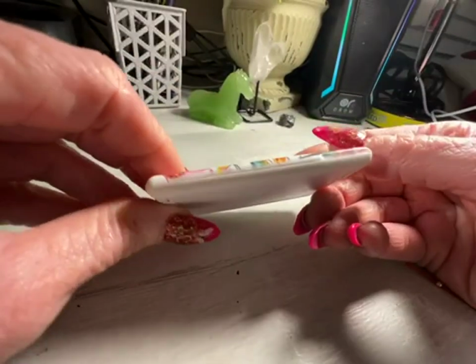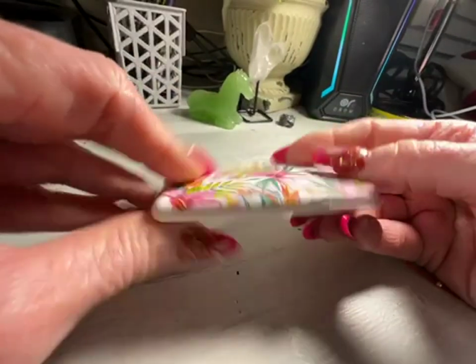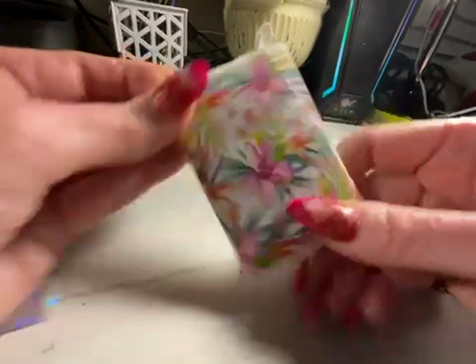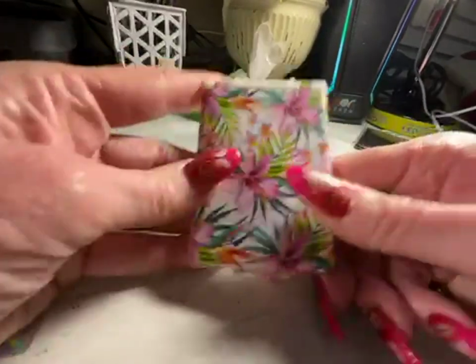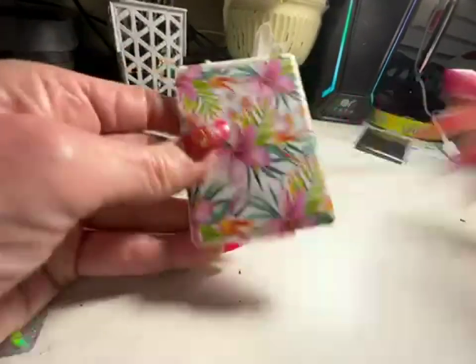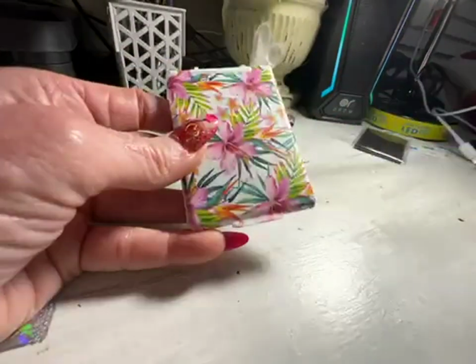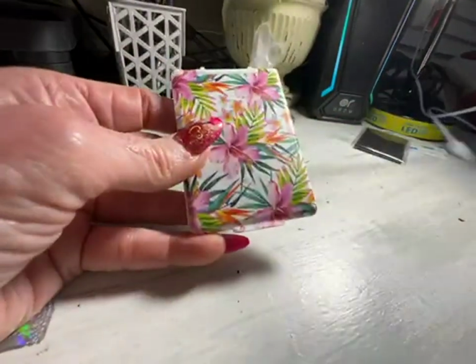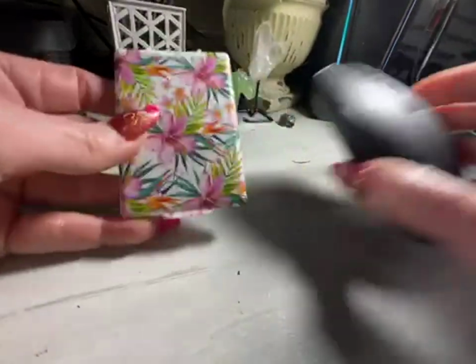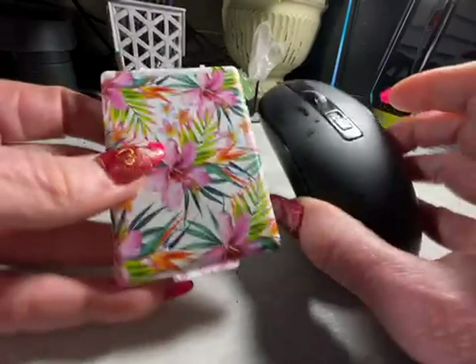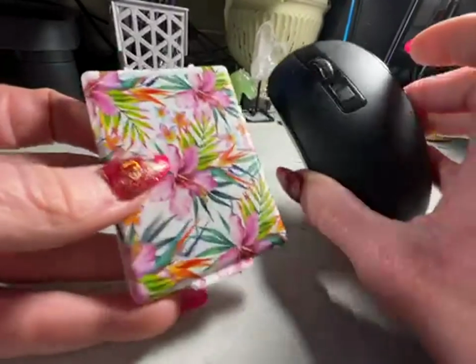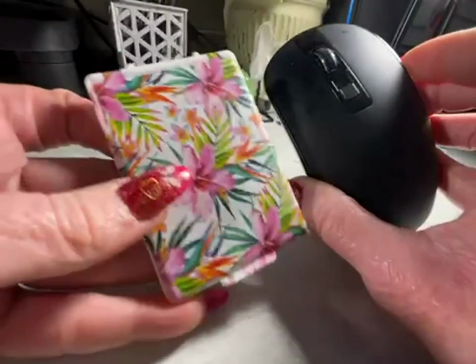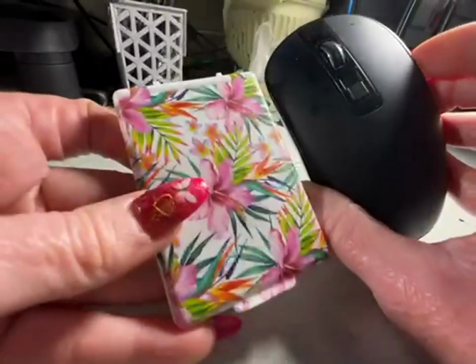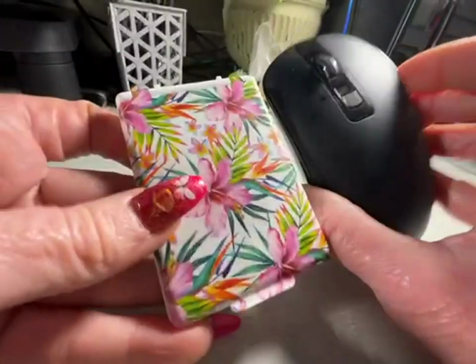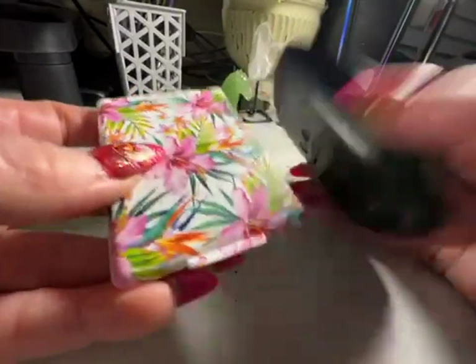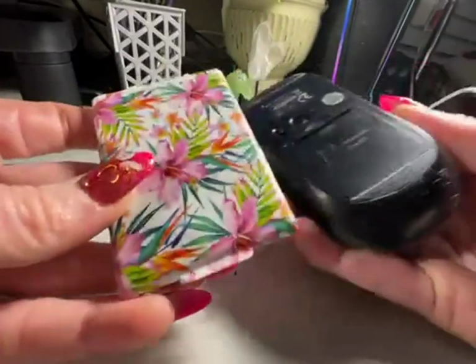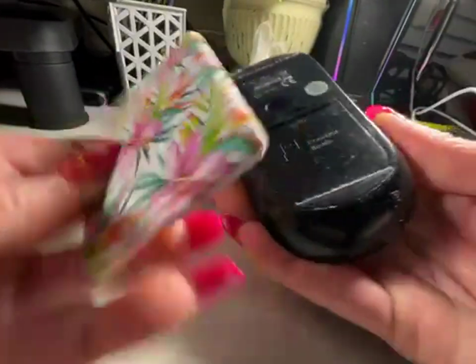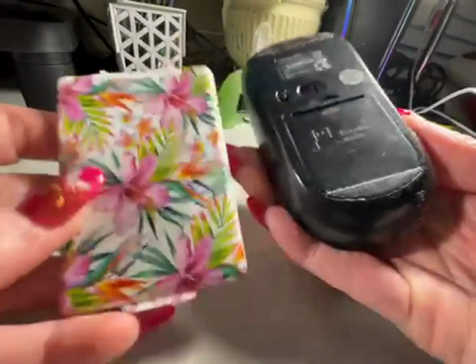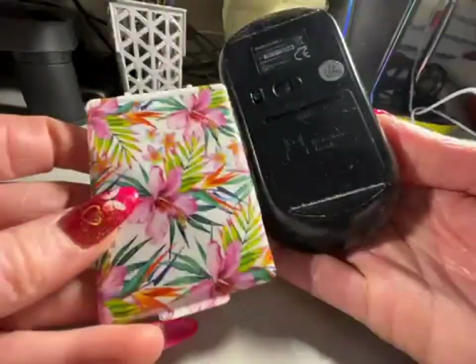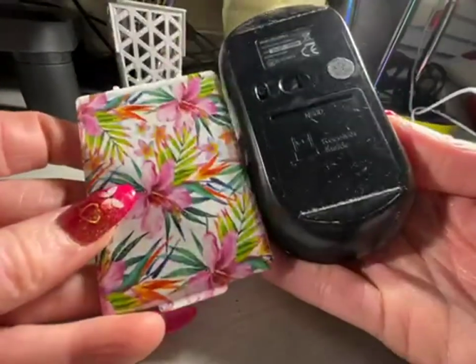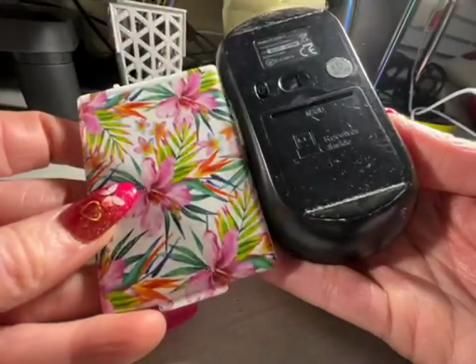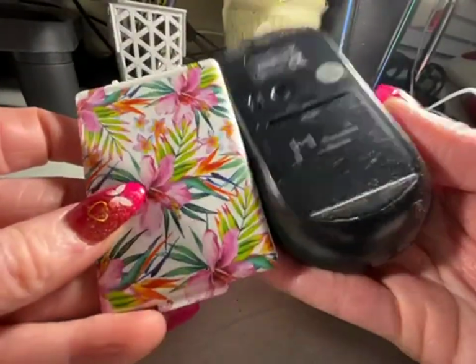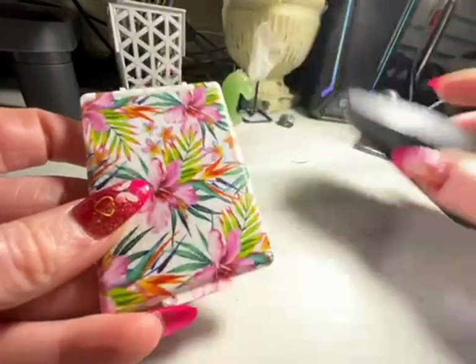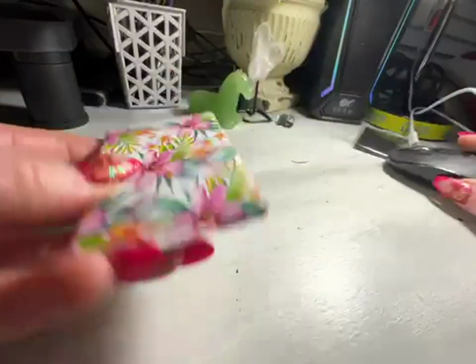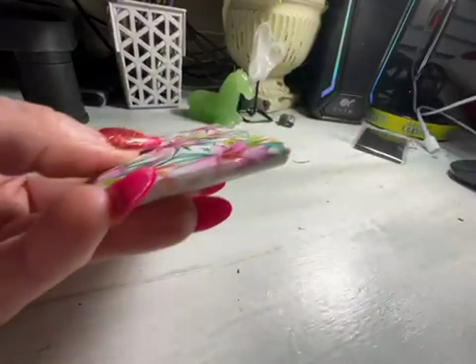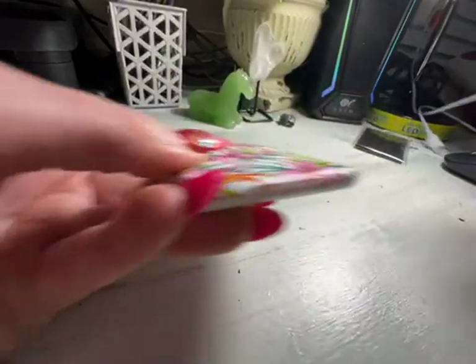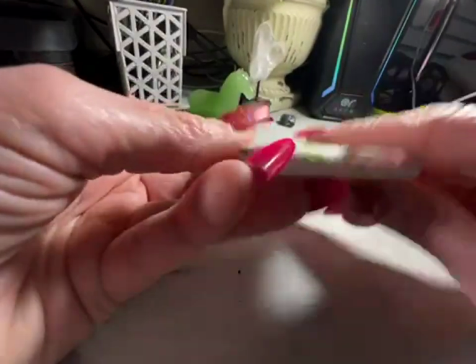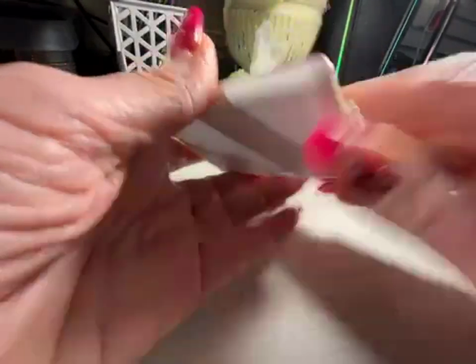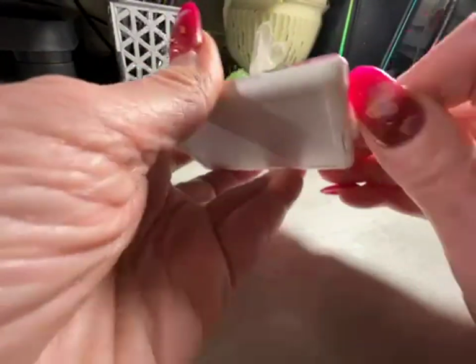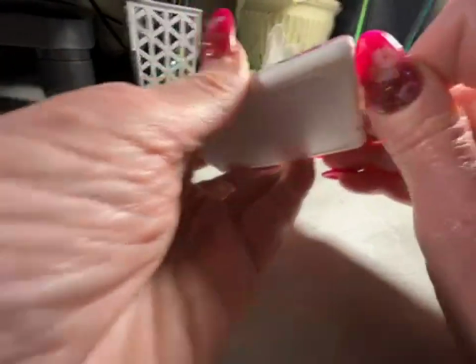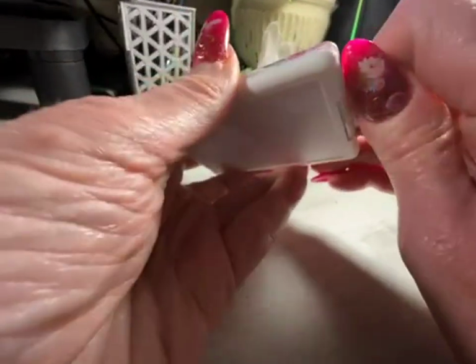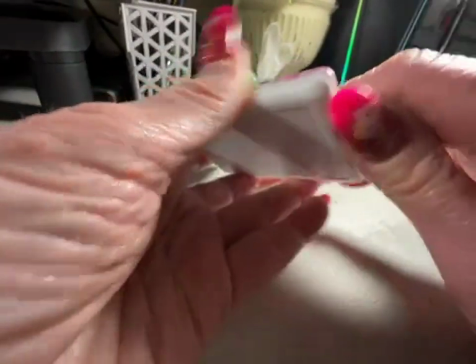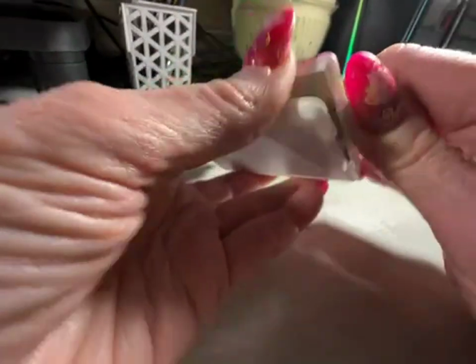It's absolutely incredible how small they are. You can see my computer mouse, and these are smaller in size than the mouse. Just brilliant. And they work well too.